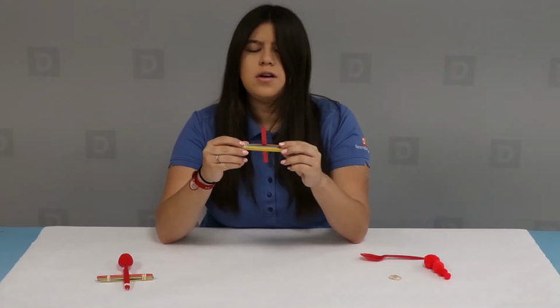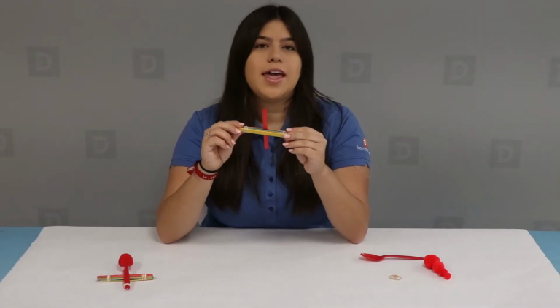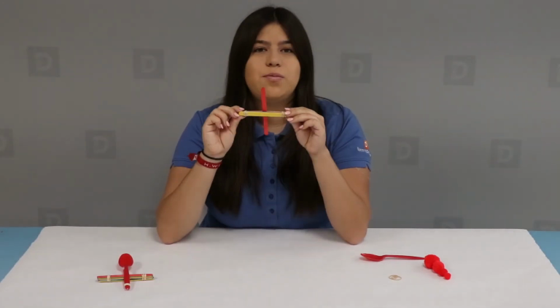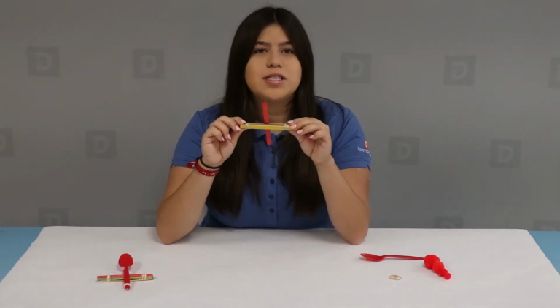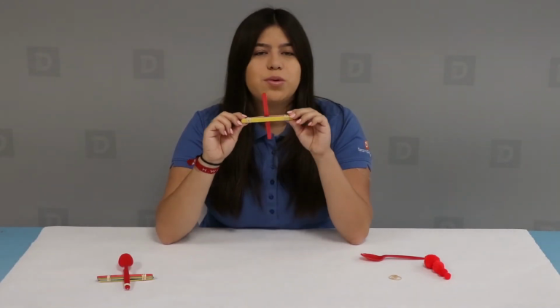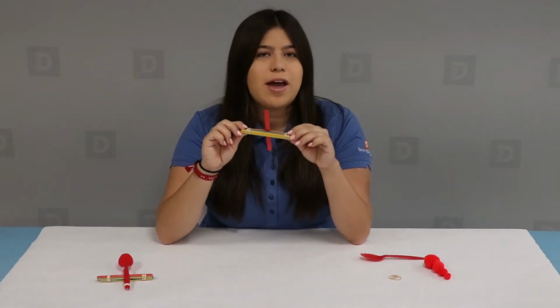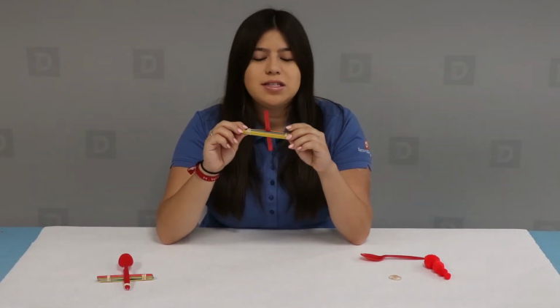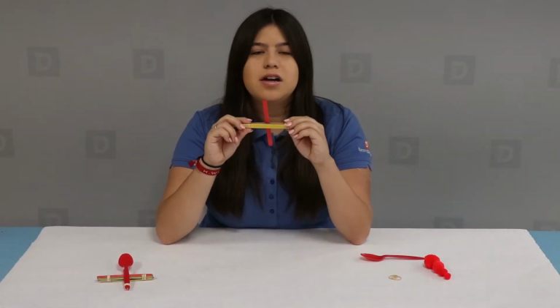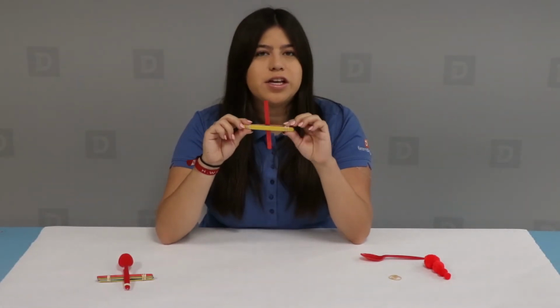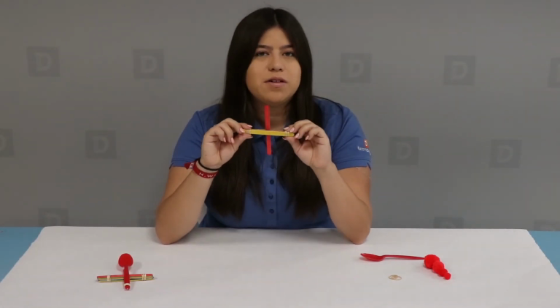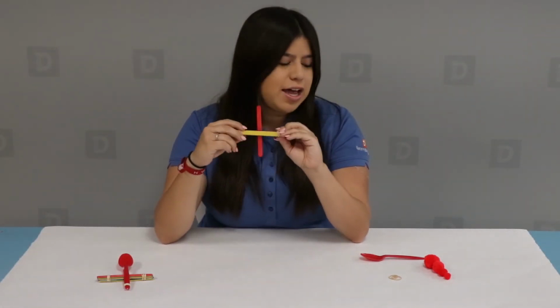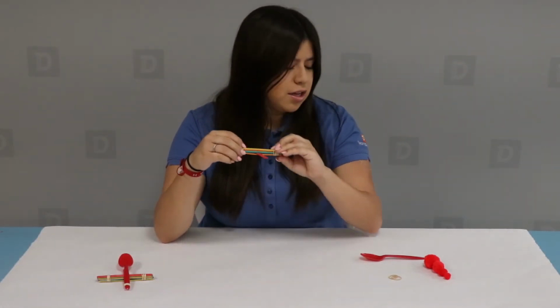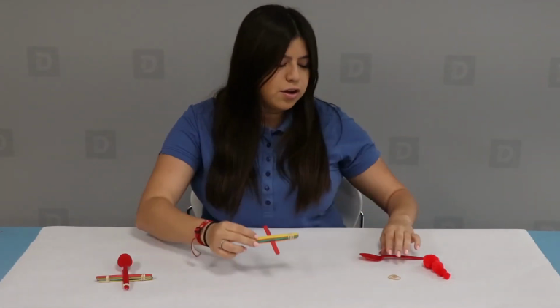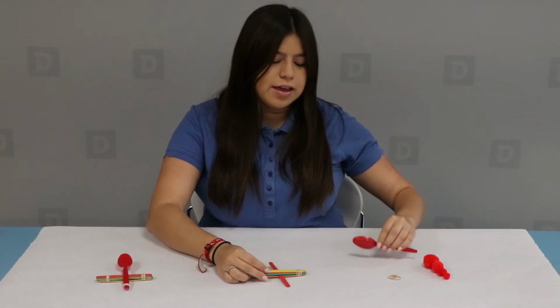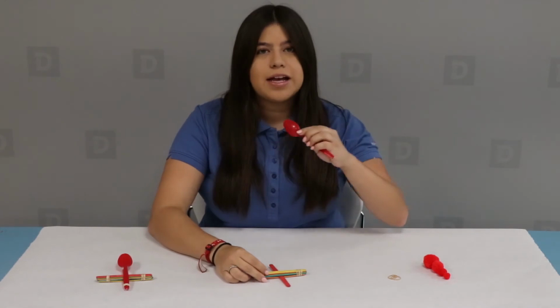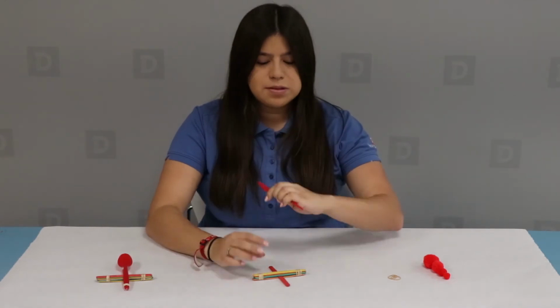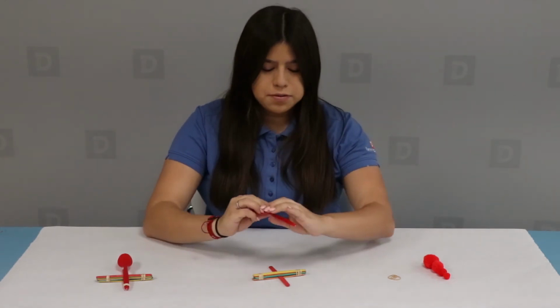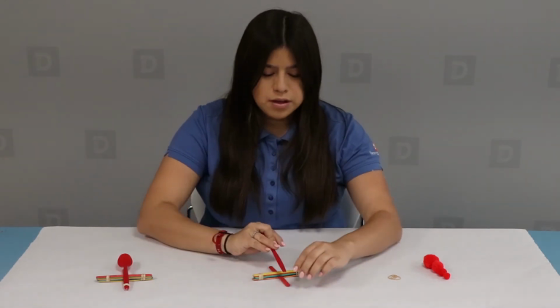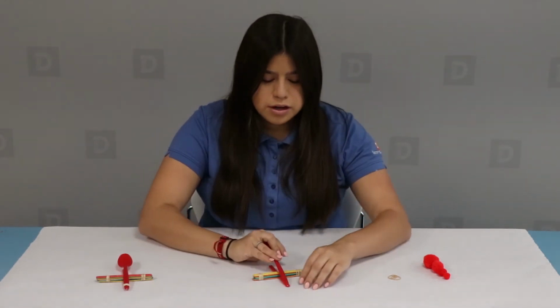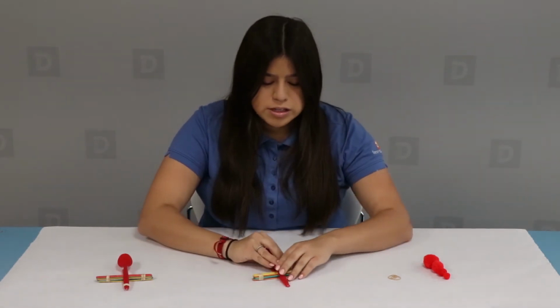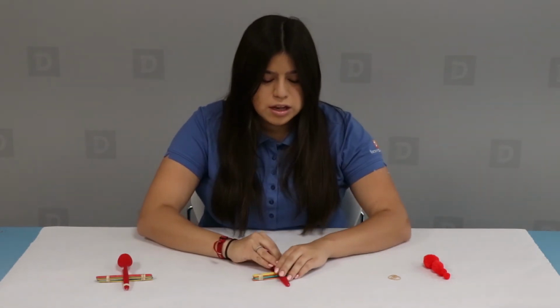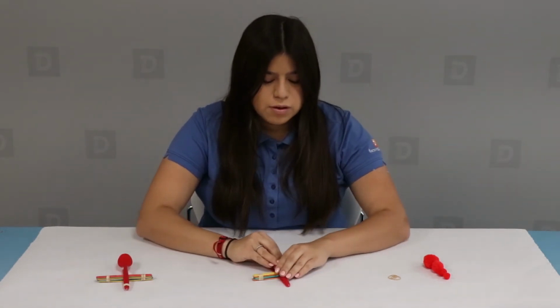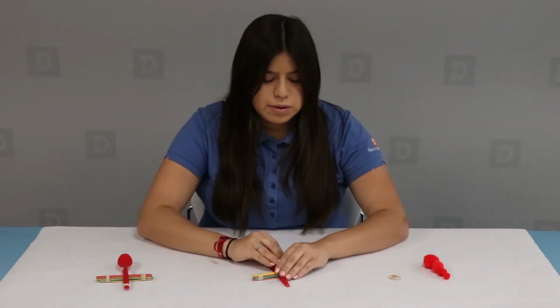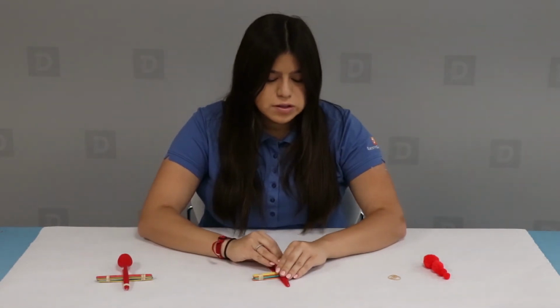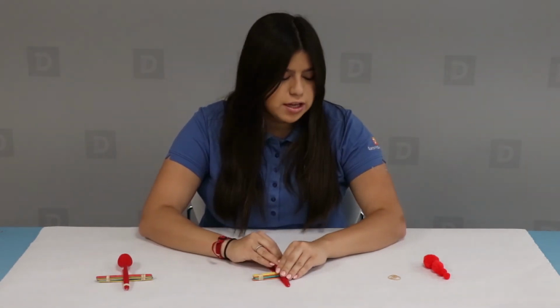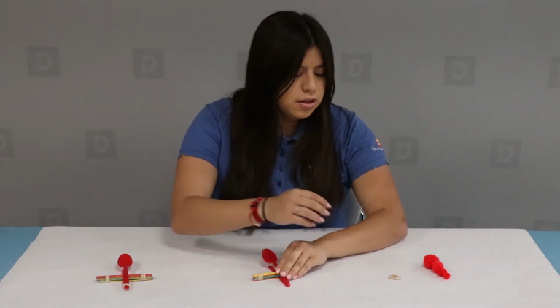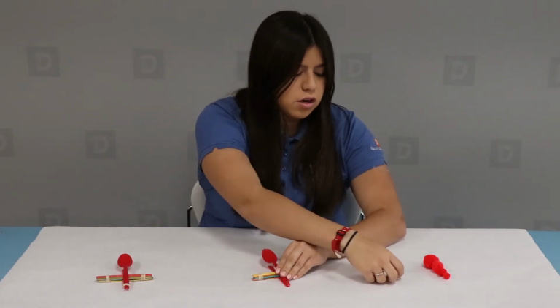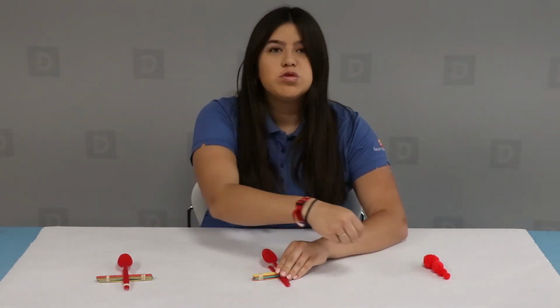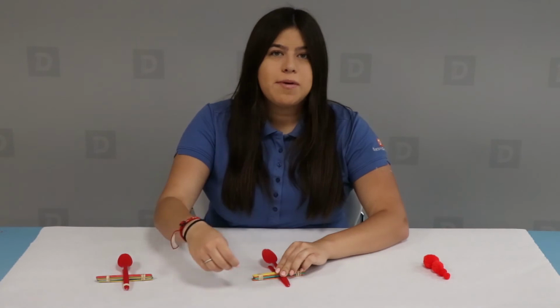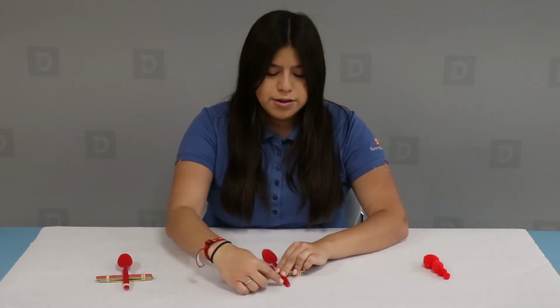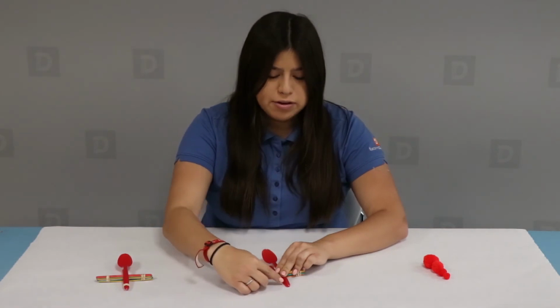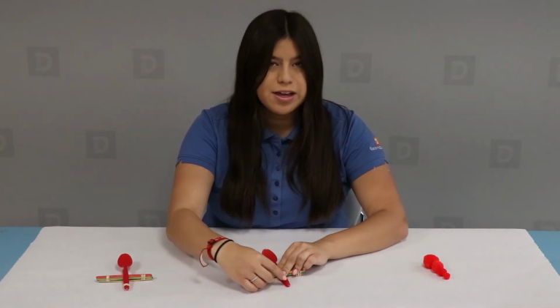Once both rubber bands are secured on both sides, take your plastic spoon, align it with your popsicle stick, and rubber band it down near the bottom.